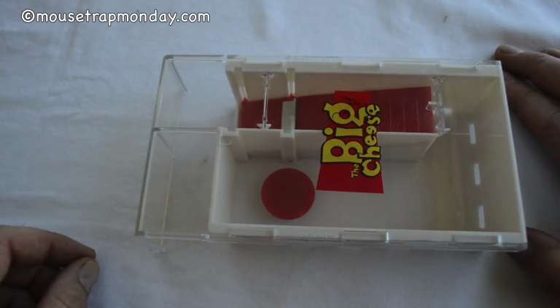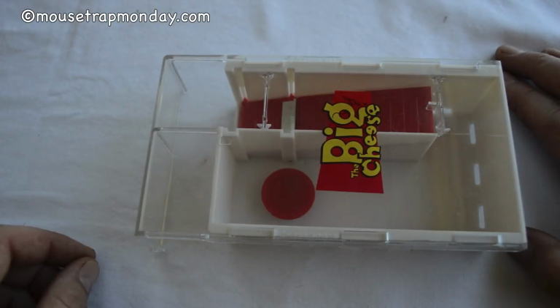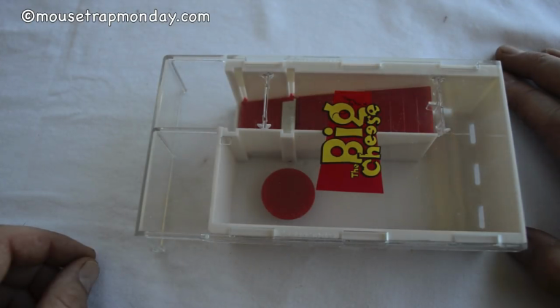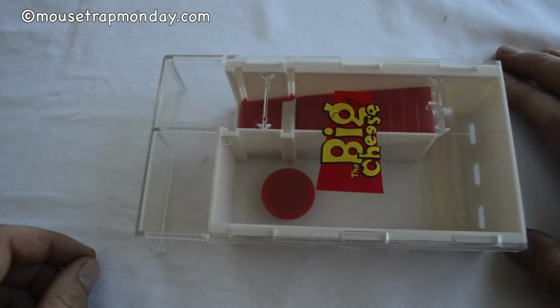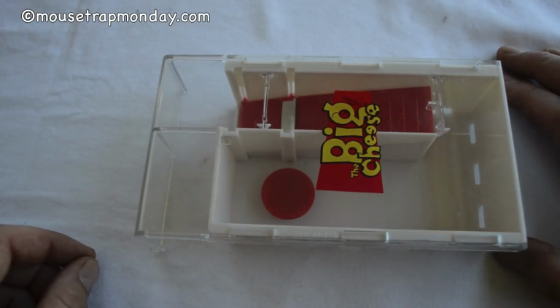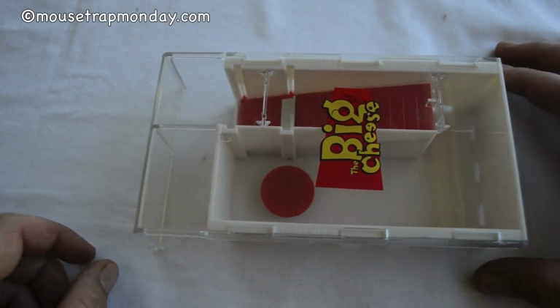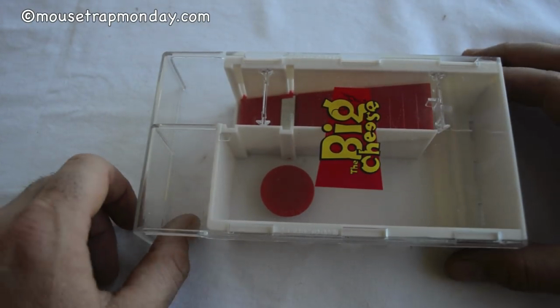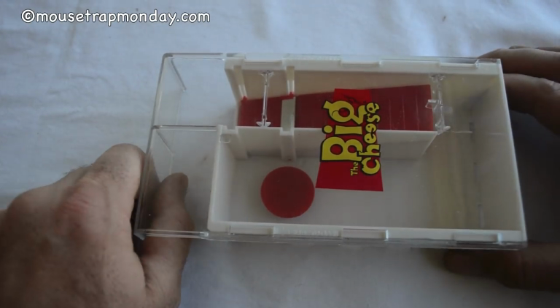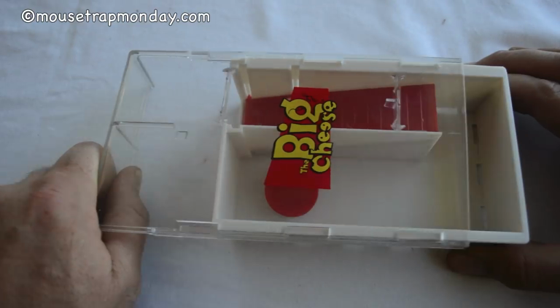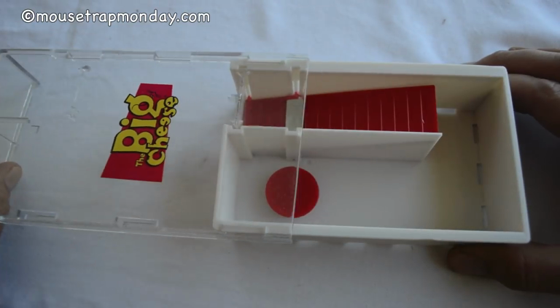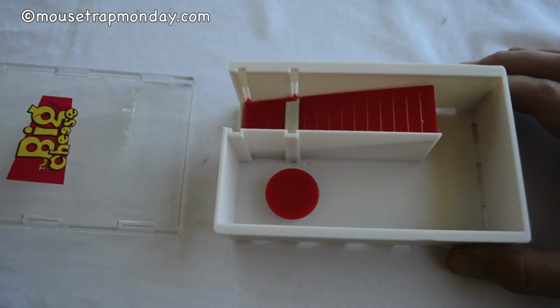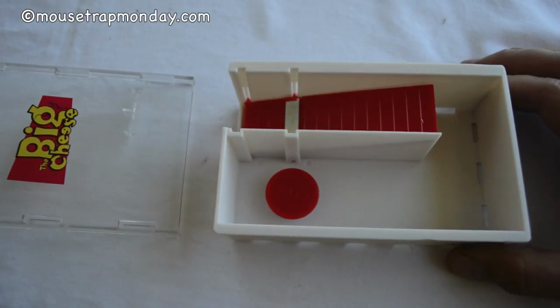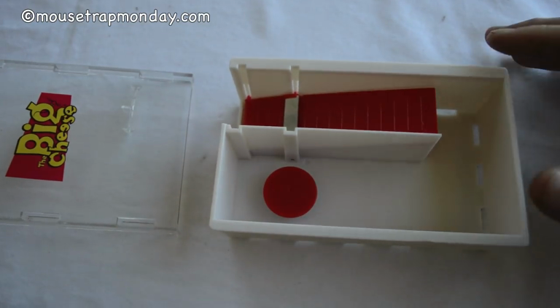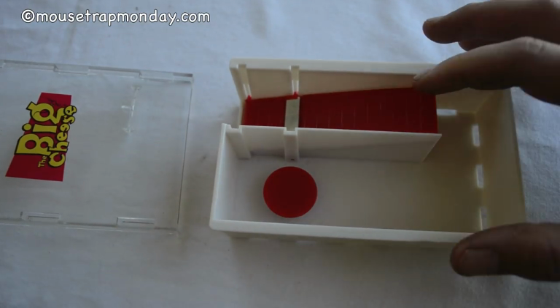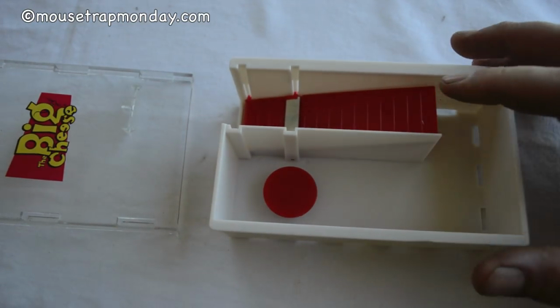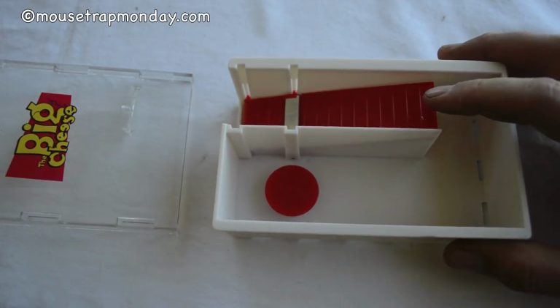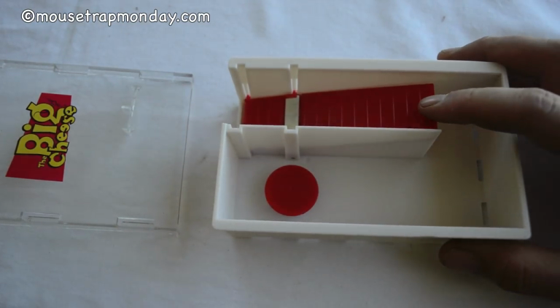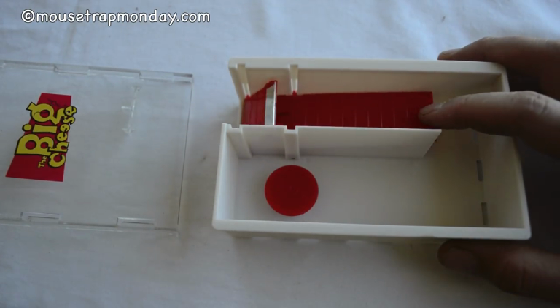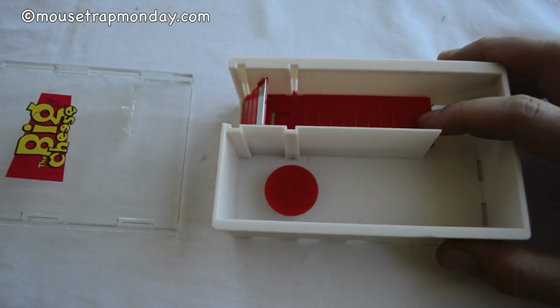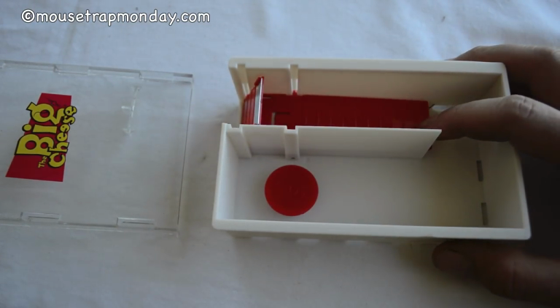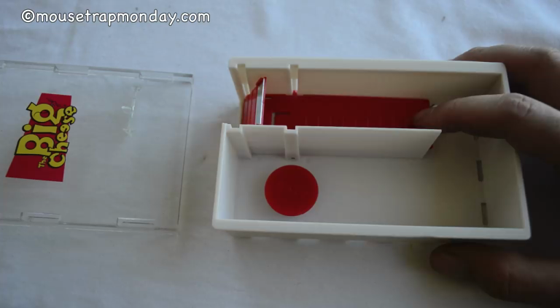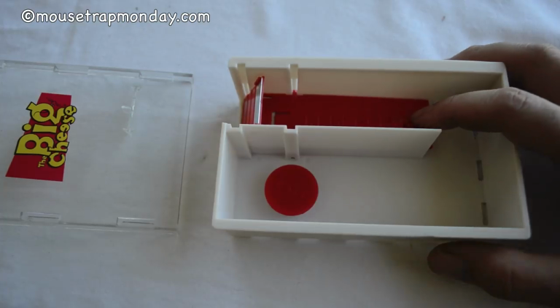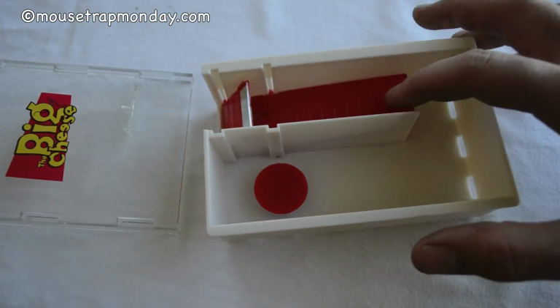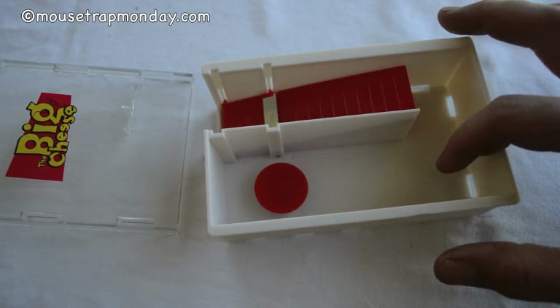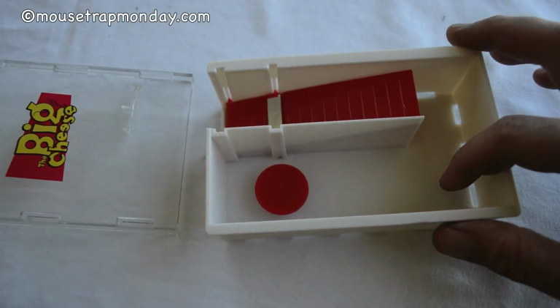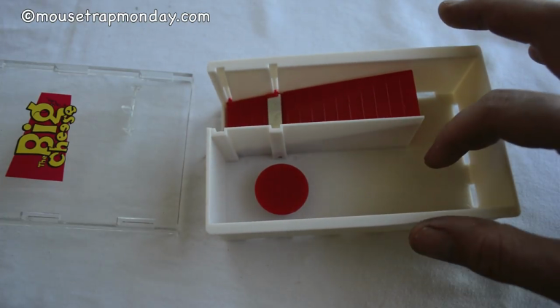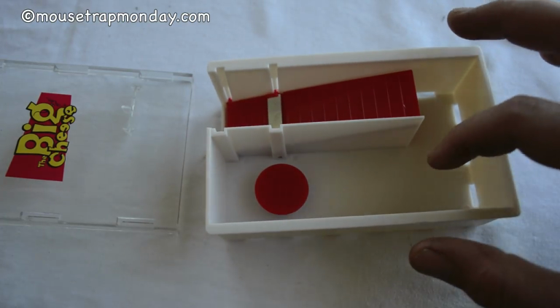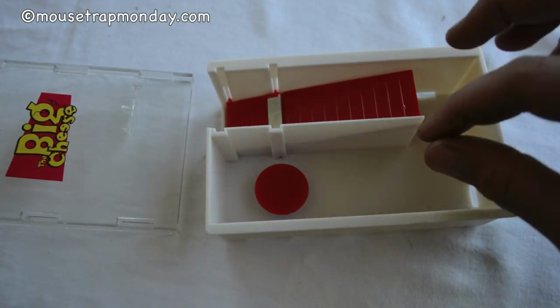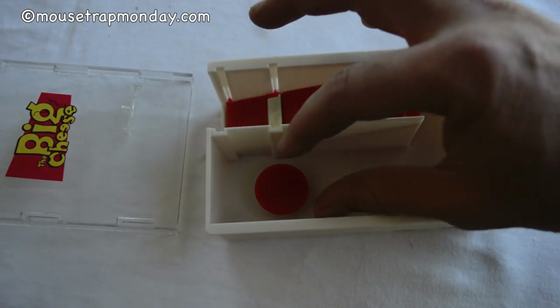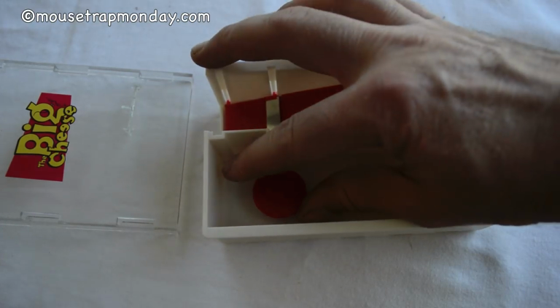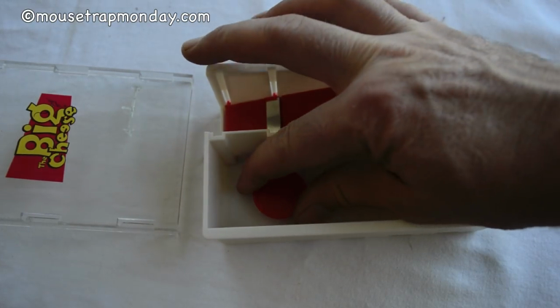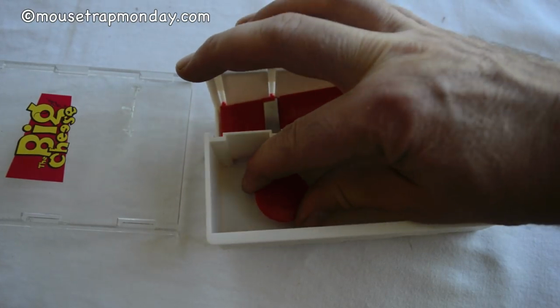Here's what the Big Cheese Mousetrap looks like out of the box. You can slide the top lid here — it comes off. And this is the classic teeter-totter system with the door that closes behind it. The mice enter, step off, and it resets.